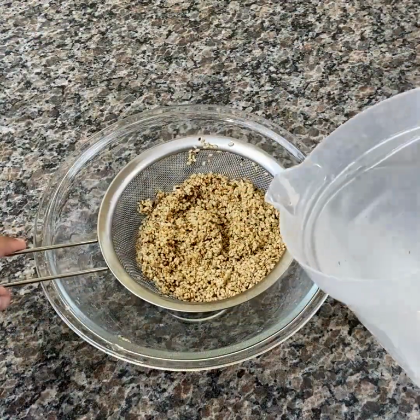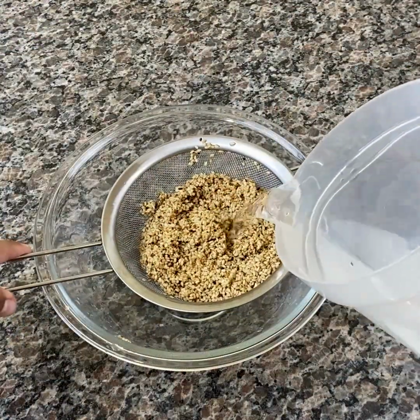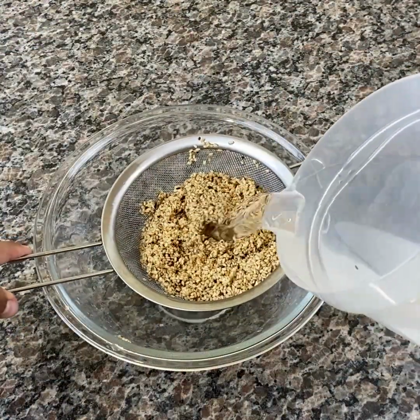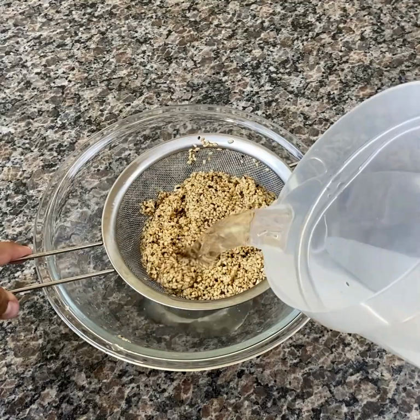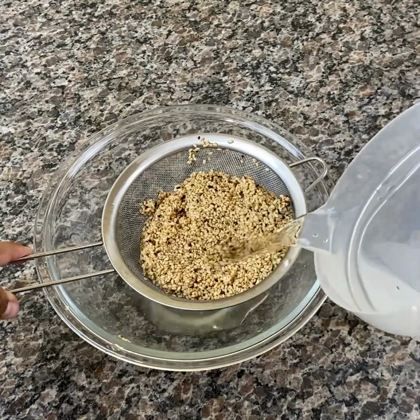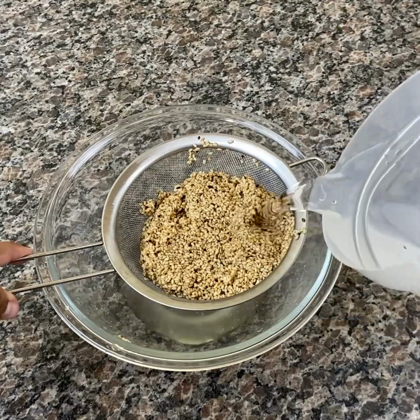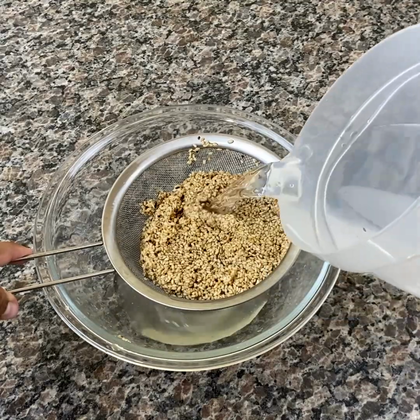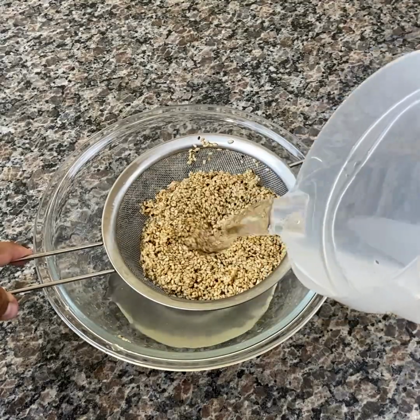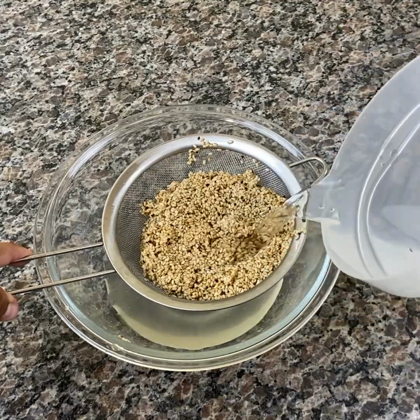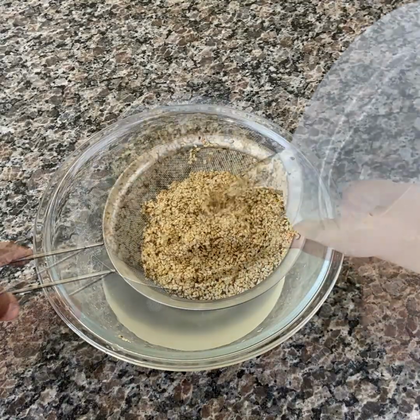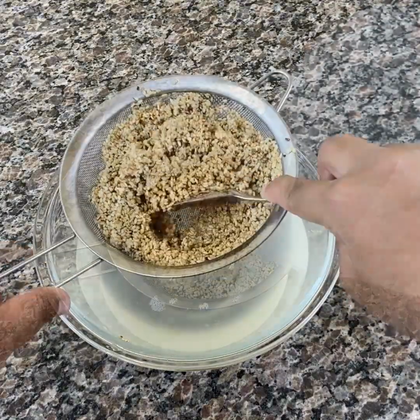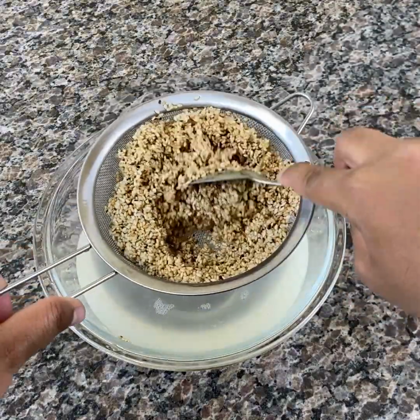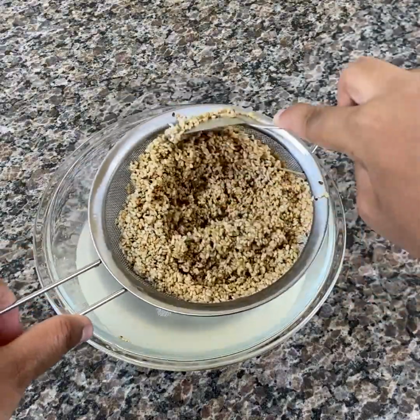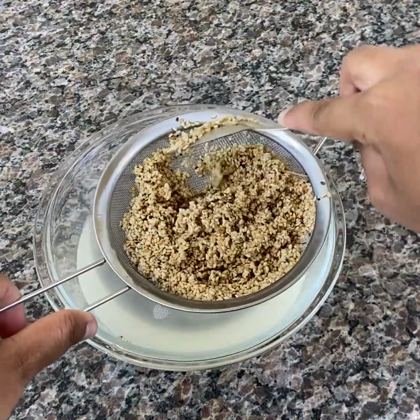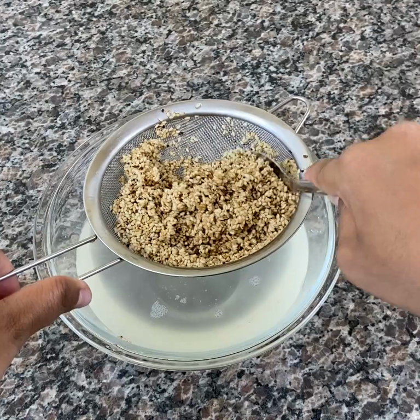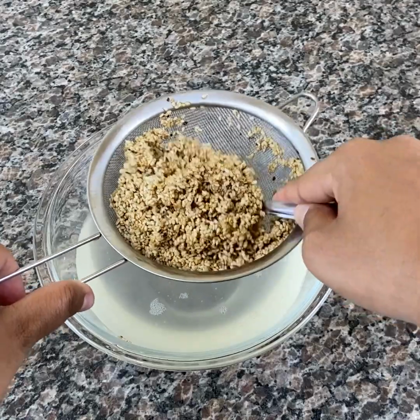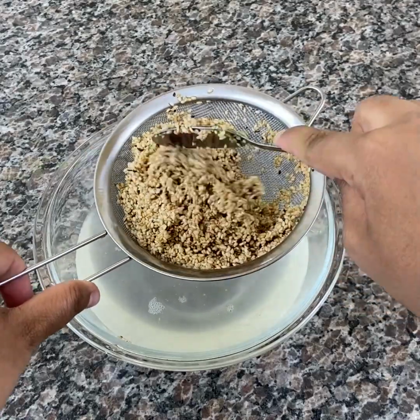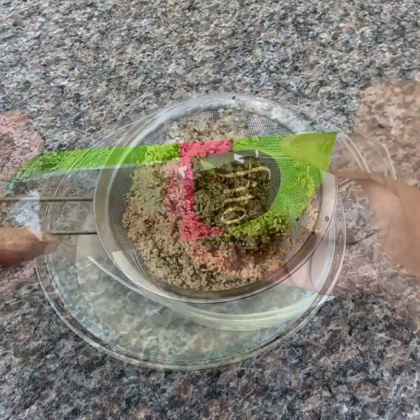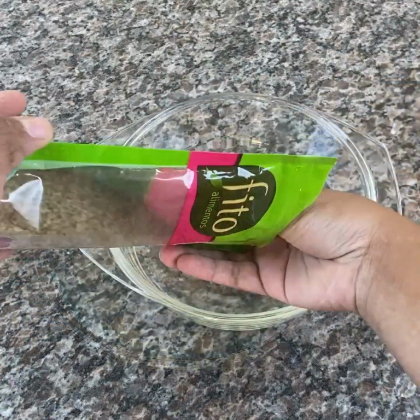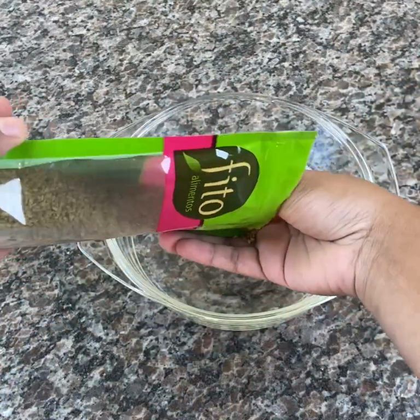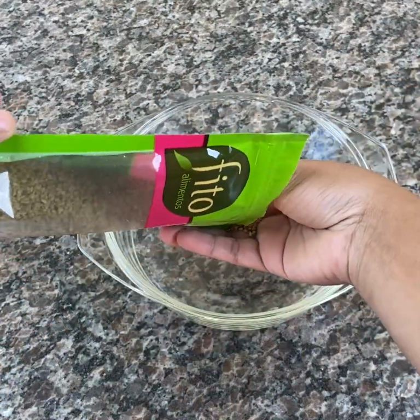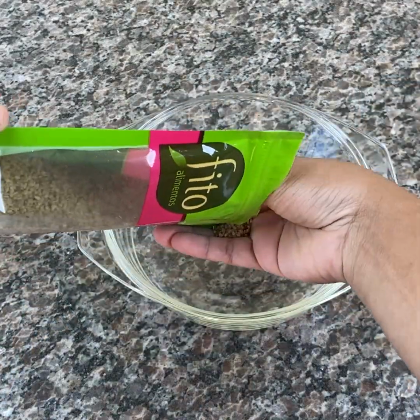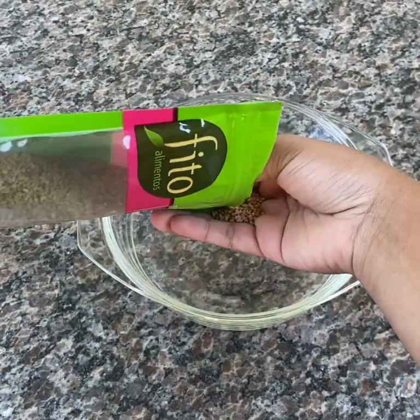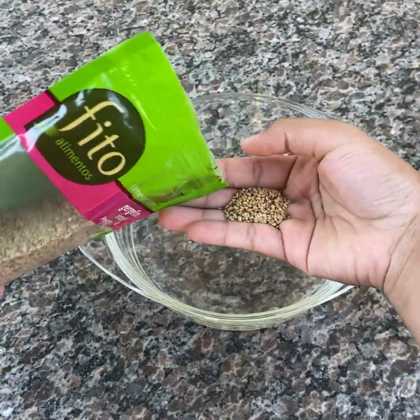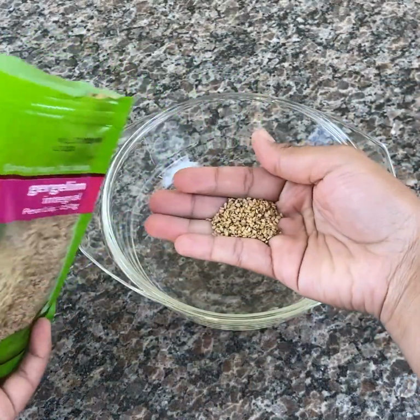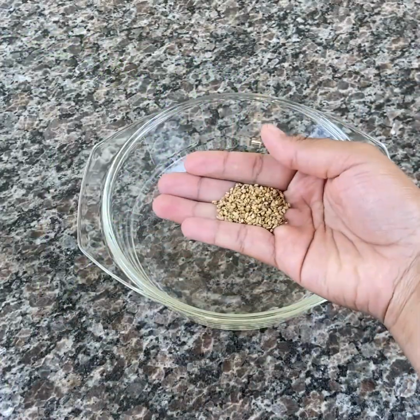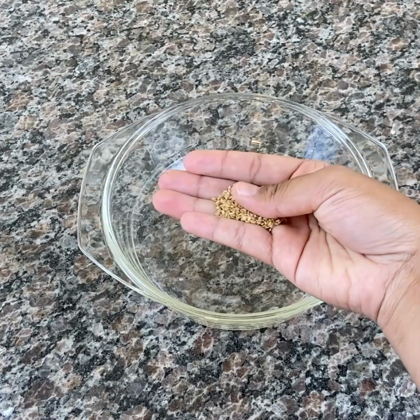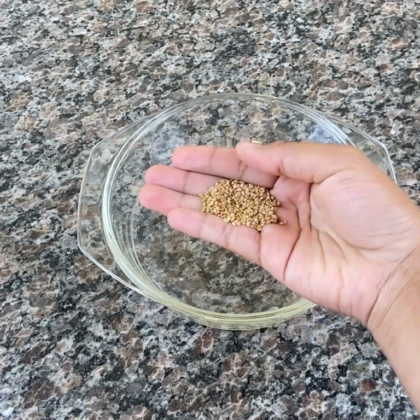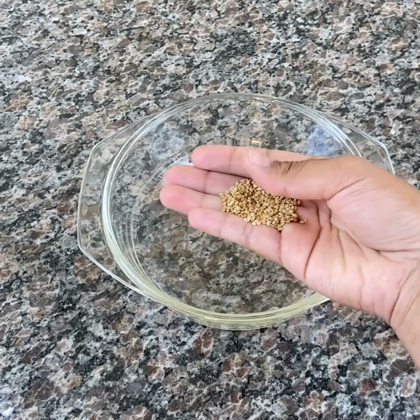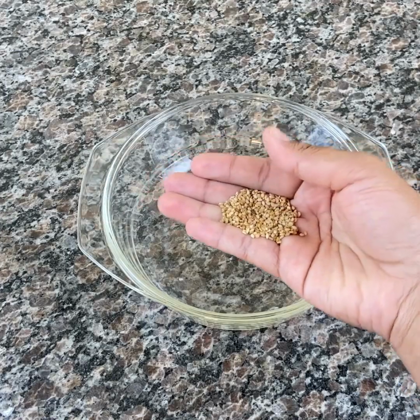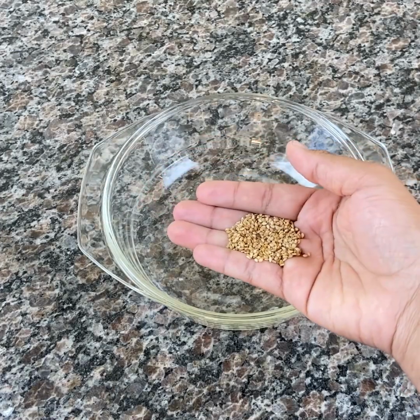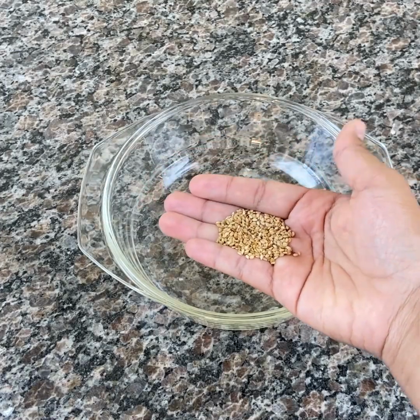After that time, wash the sesame seeds well to remove all the skins from soaking. Did you know that the minerals present in sesame seeds are essential for the body to regenerate bone tissue and prevent osteoporosis?